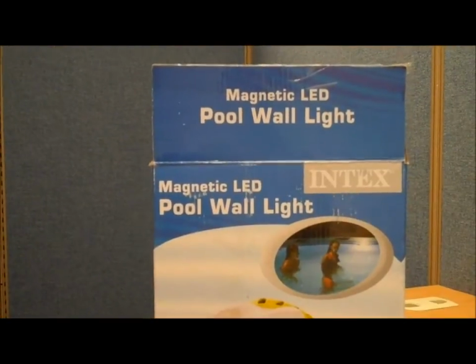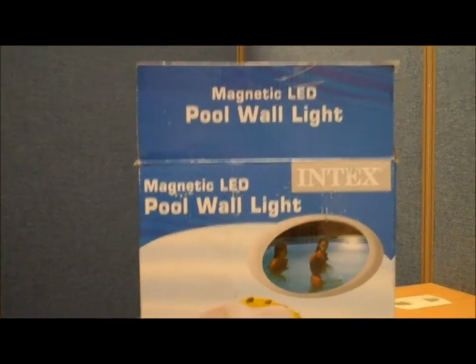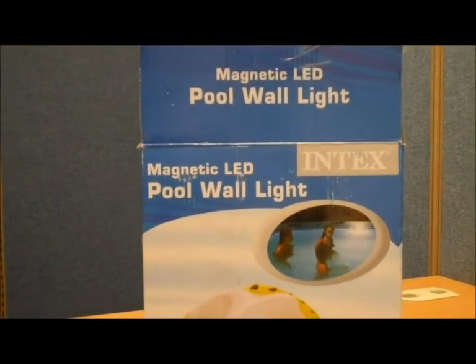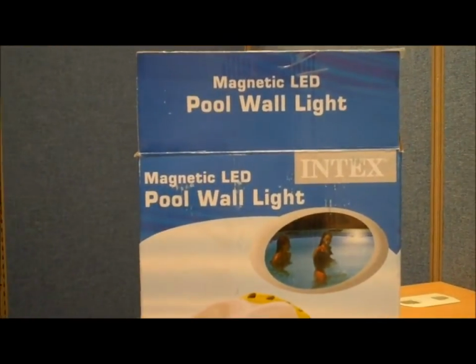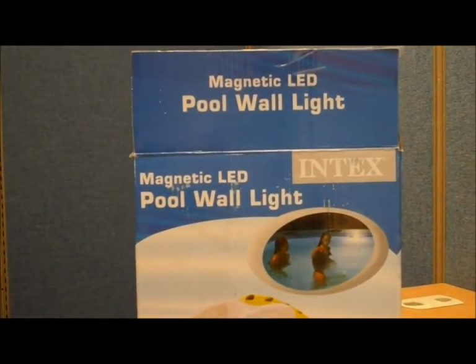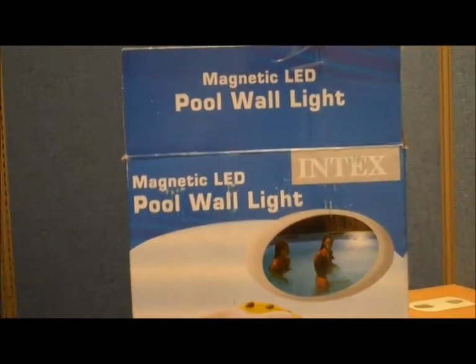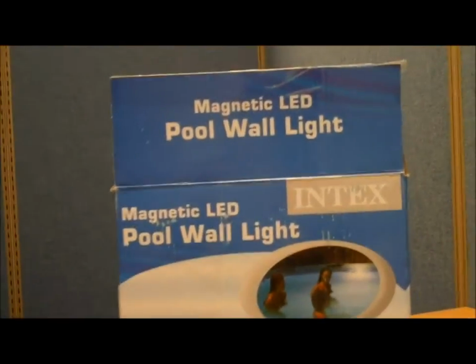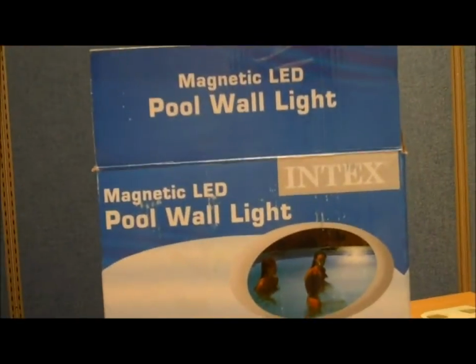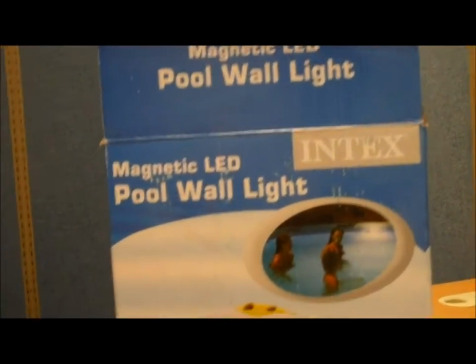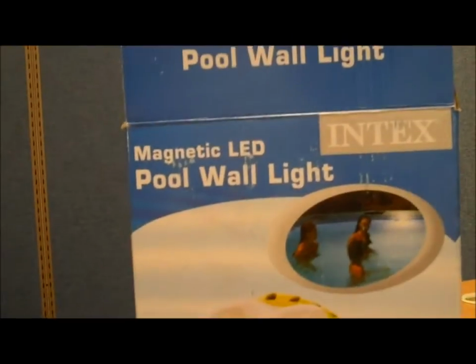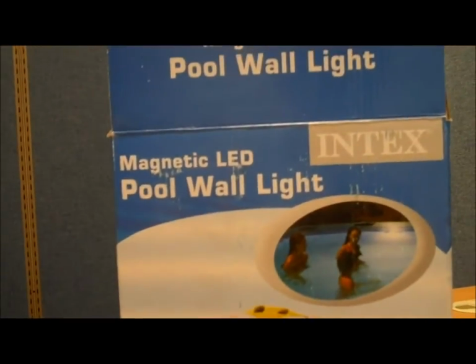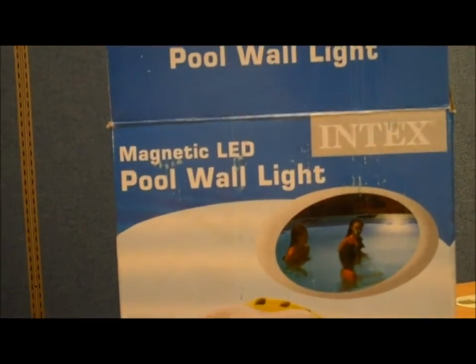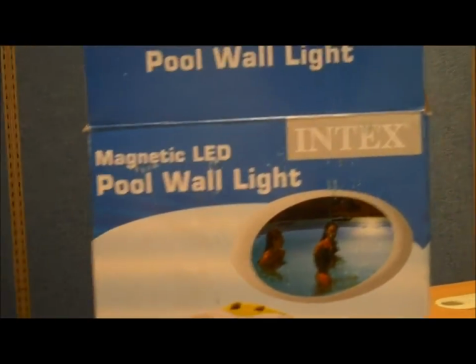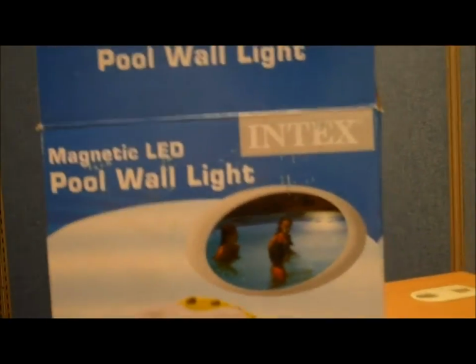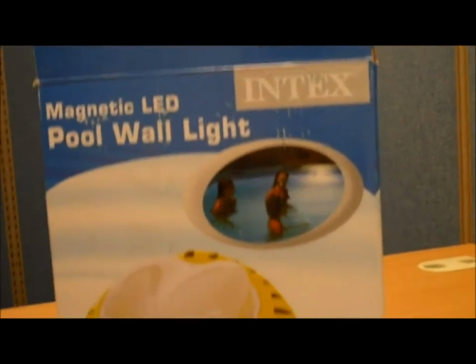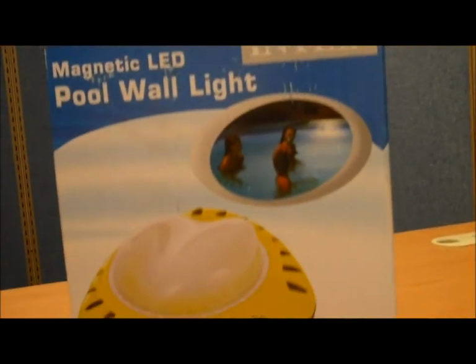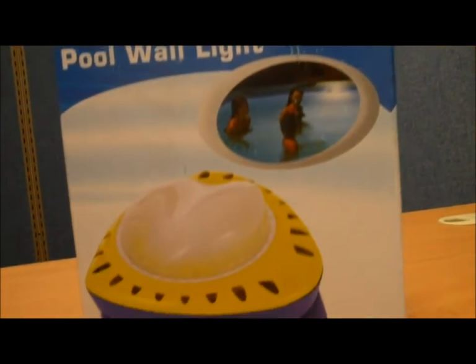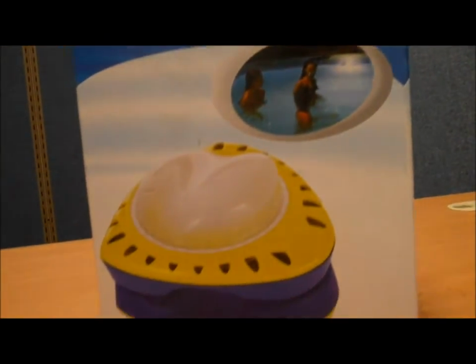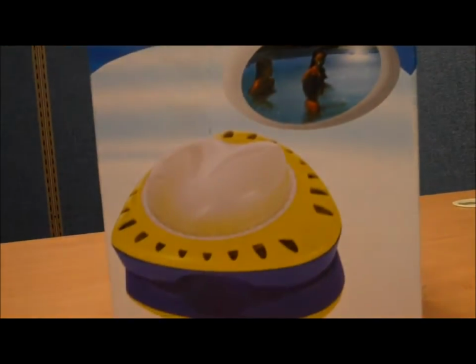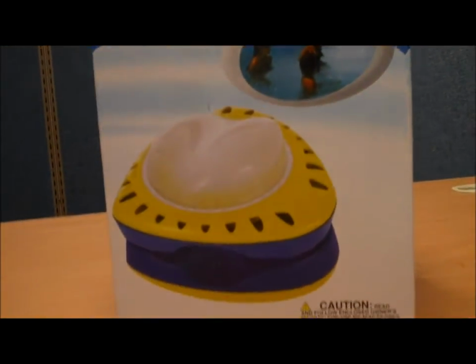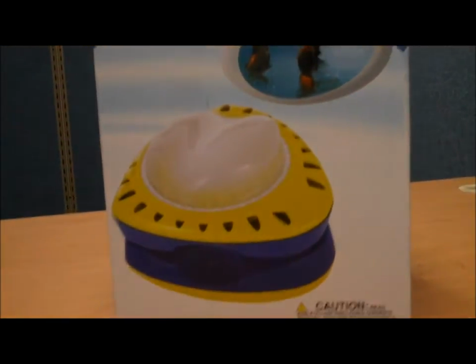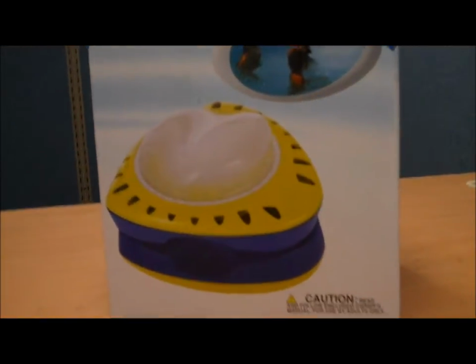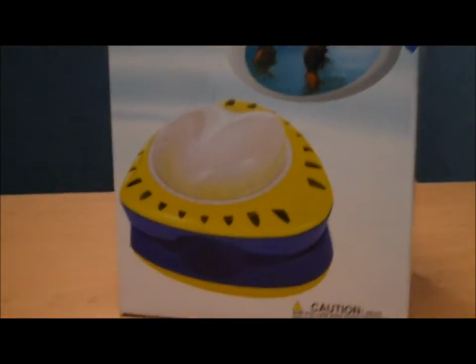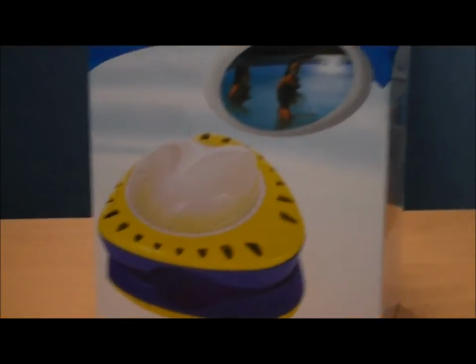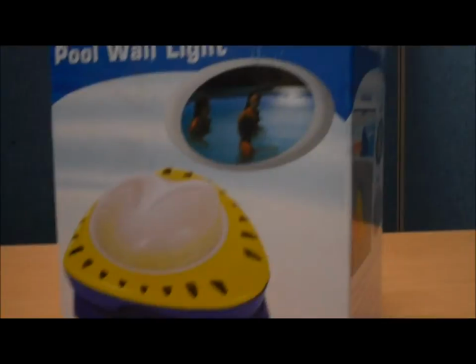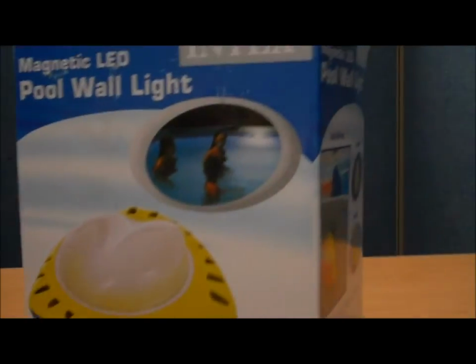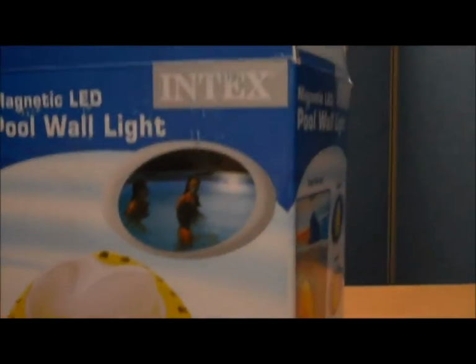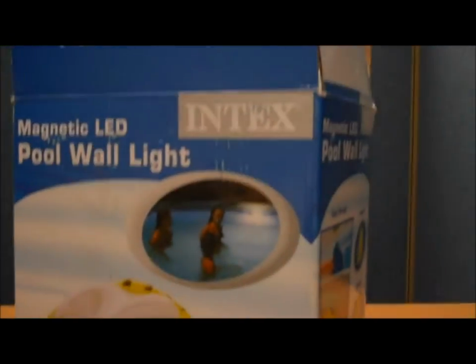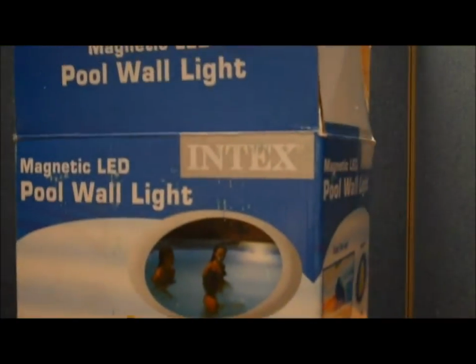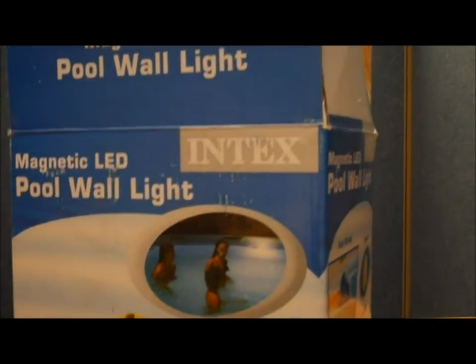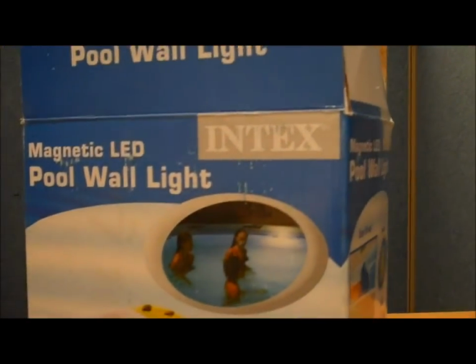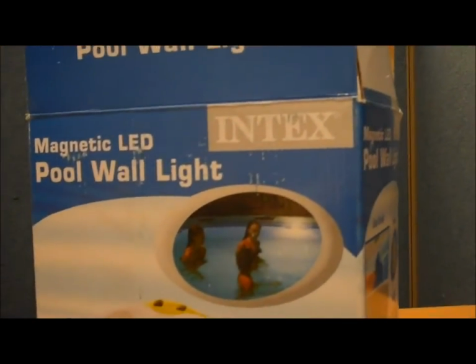Thanks for joining us on this box tour of the Magnetic LED Pool Wall Light. Very simple to set up. If you need light in your pool this summer, give this light by Intex a try.